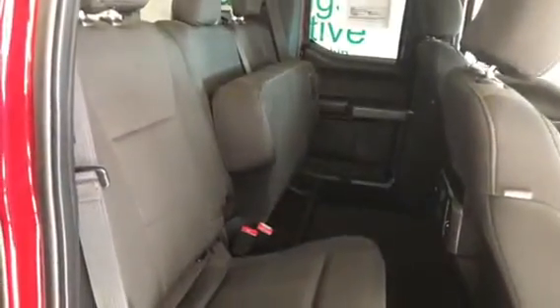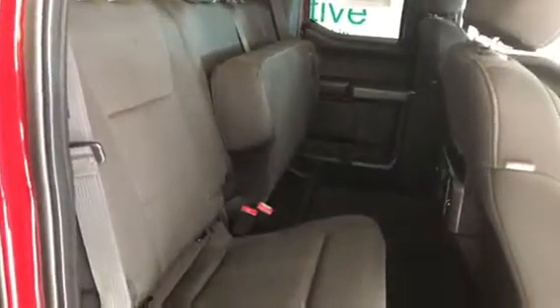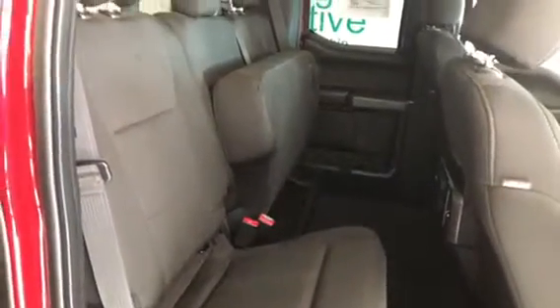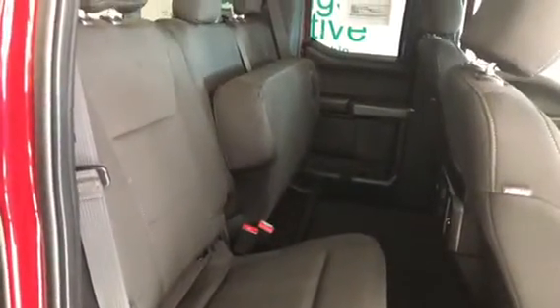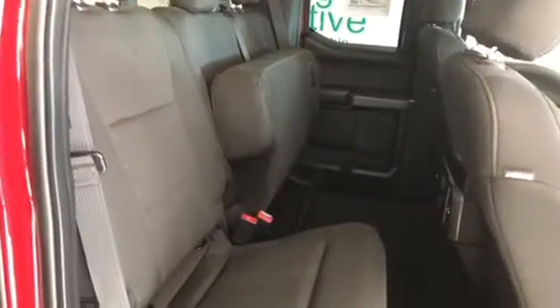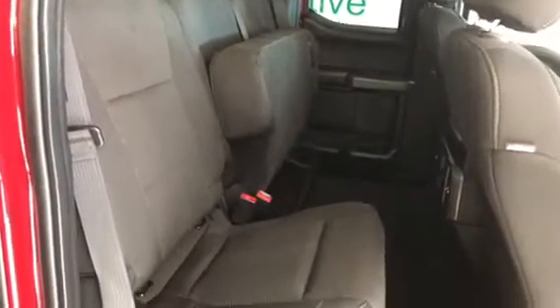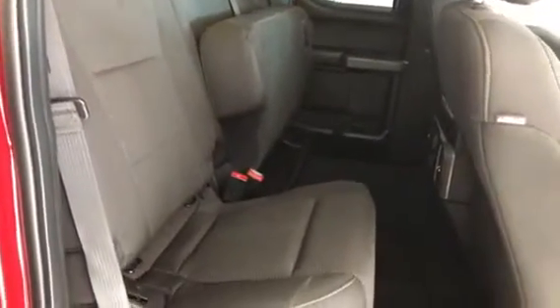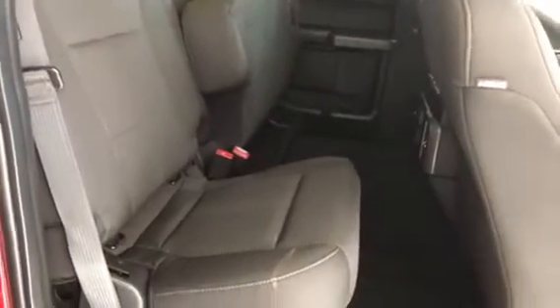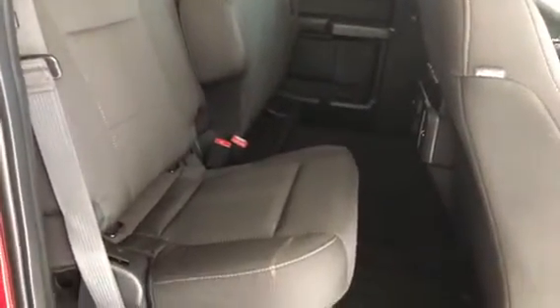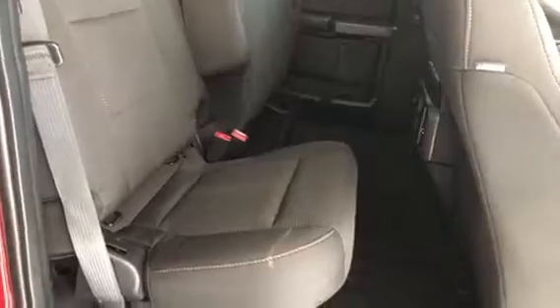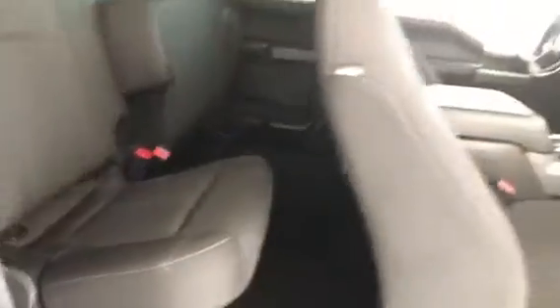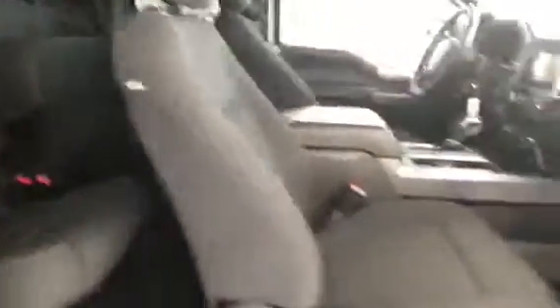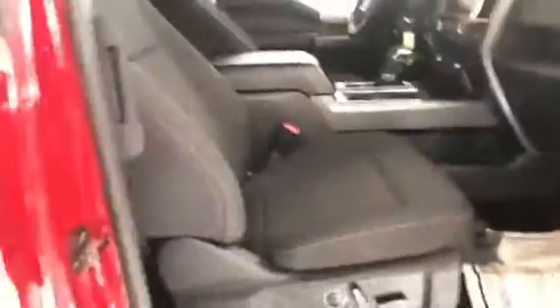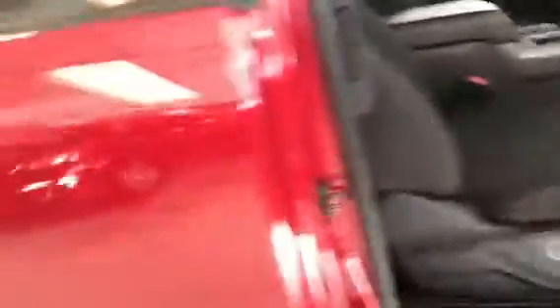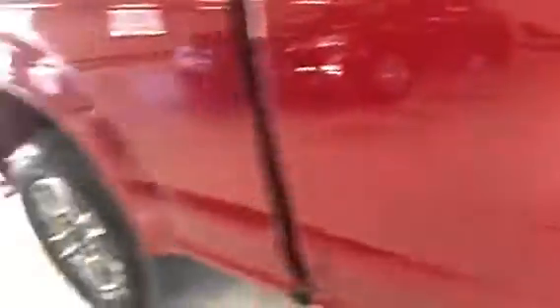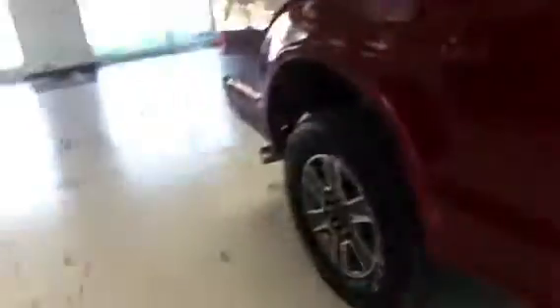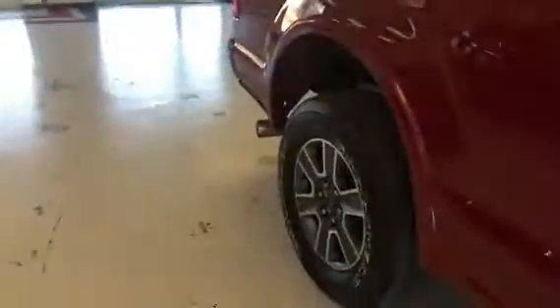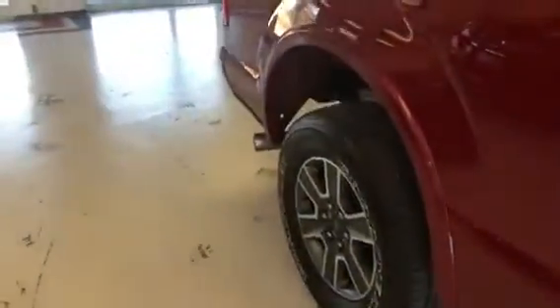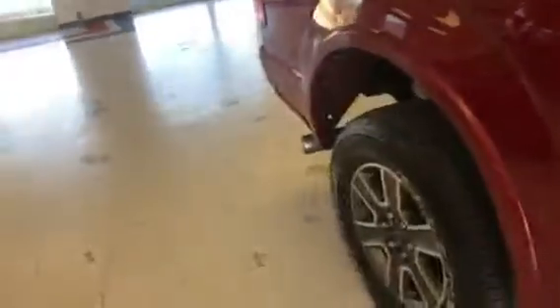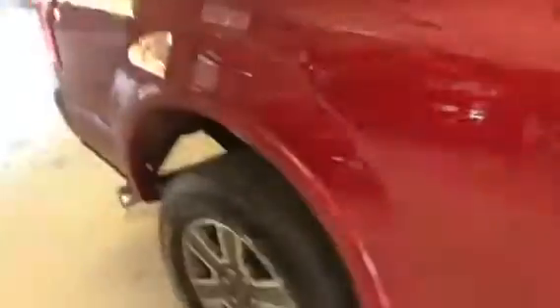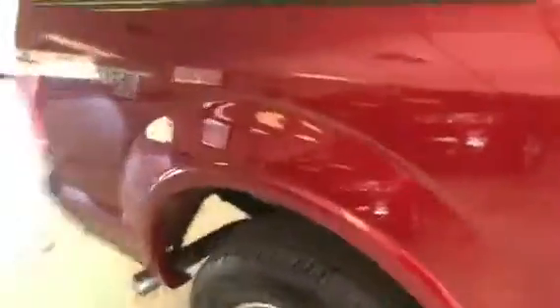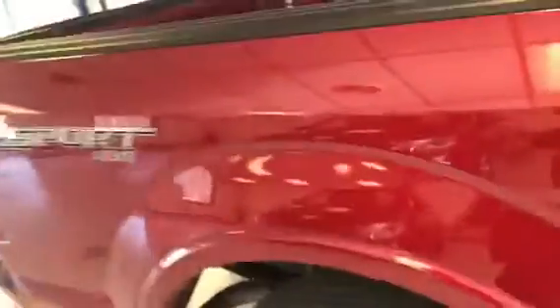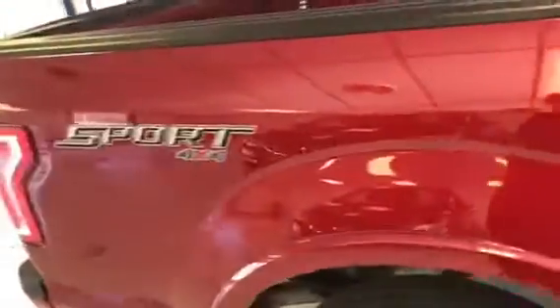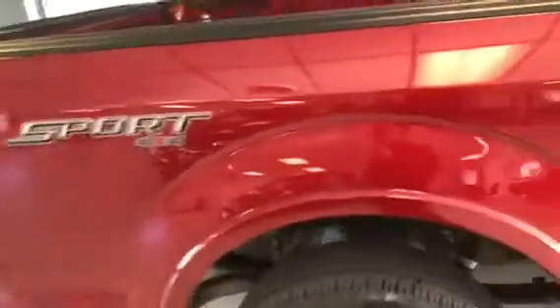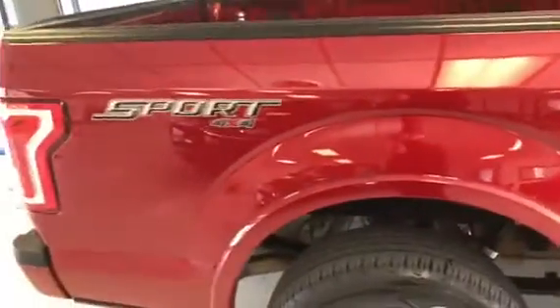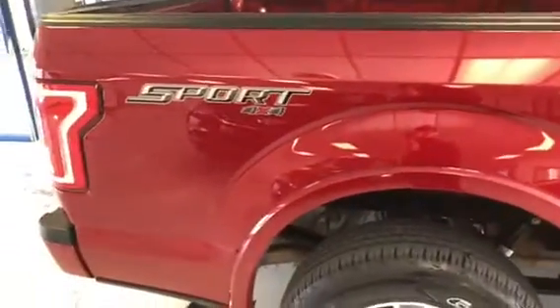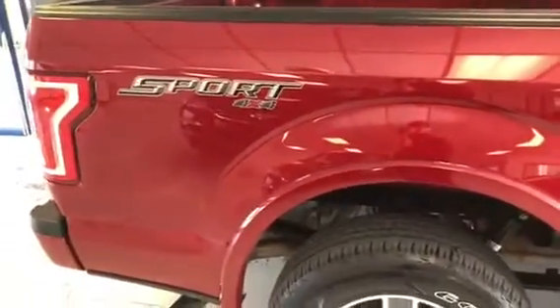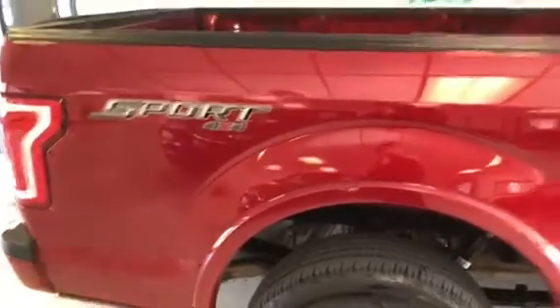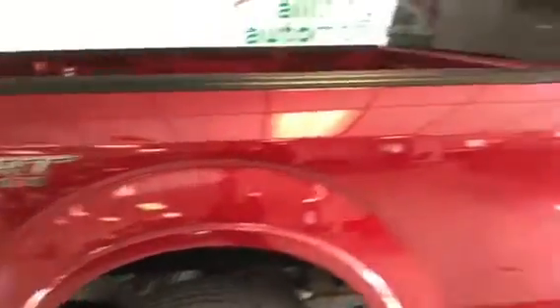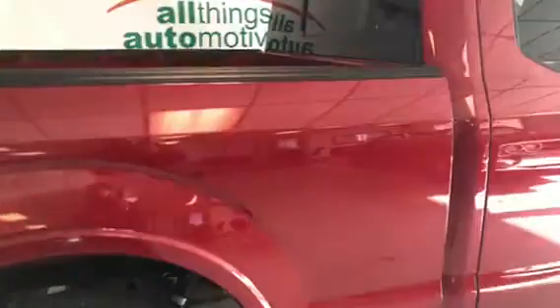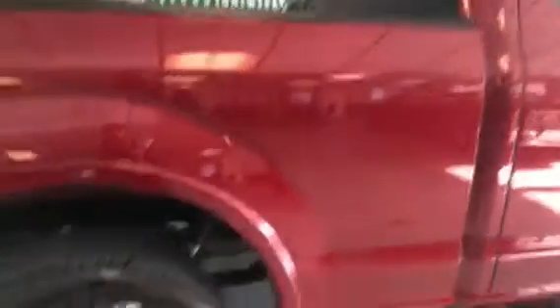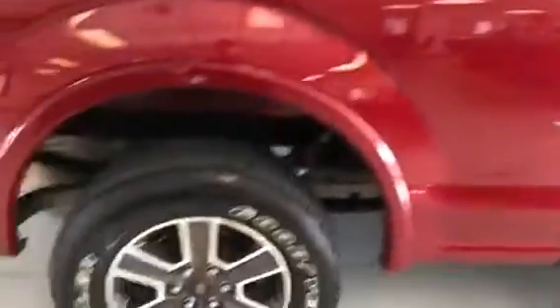You can see those seats fold up there as we have the other side, giving you a little more cargo room if needed. Continuing around the truck, it does have the six-and-a-half foot full box bed. You can see the sport decal there that comes with the sport appearance package as well.